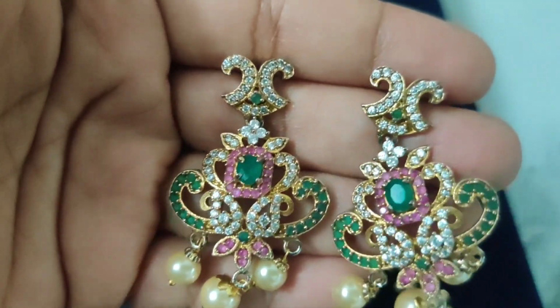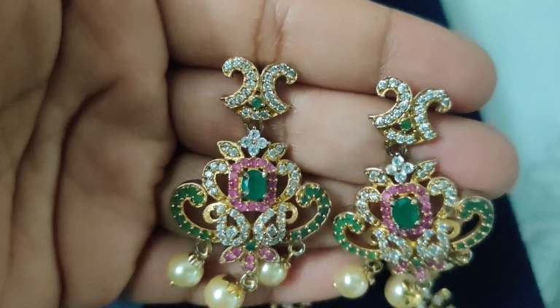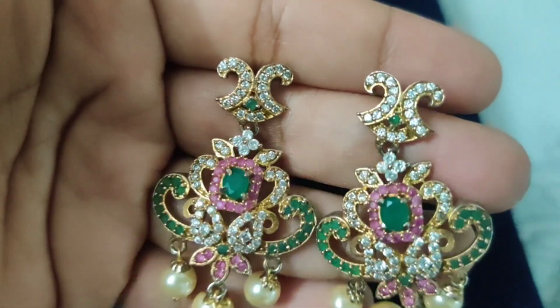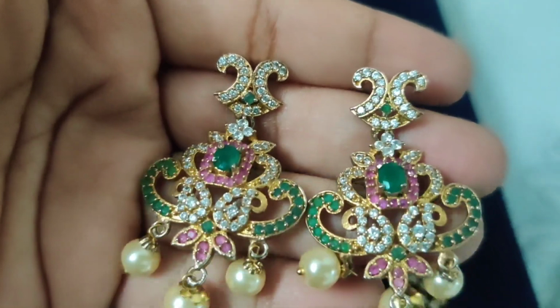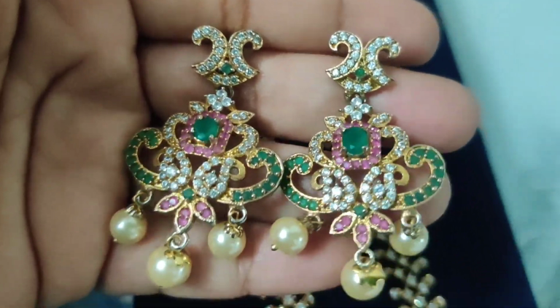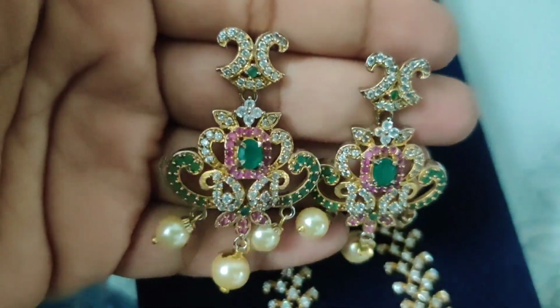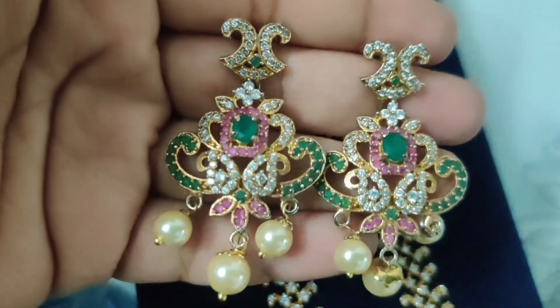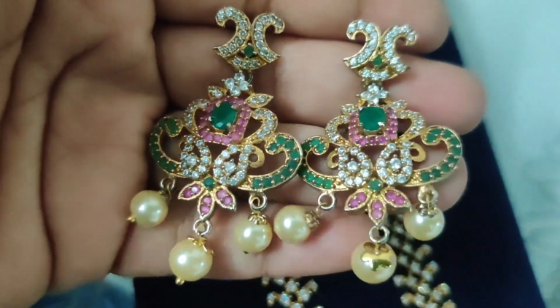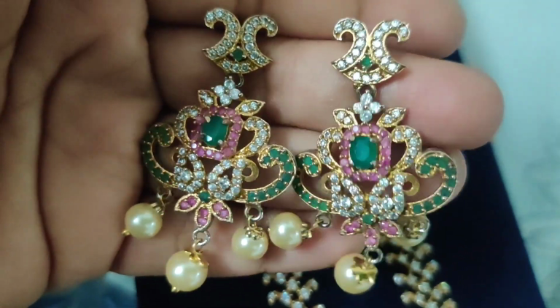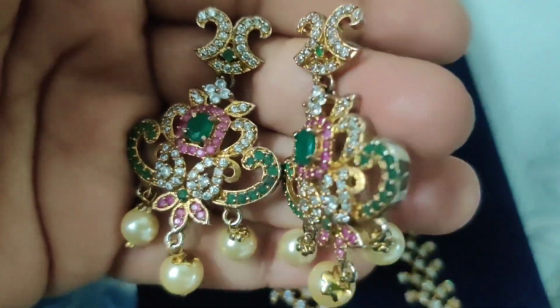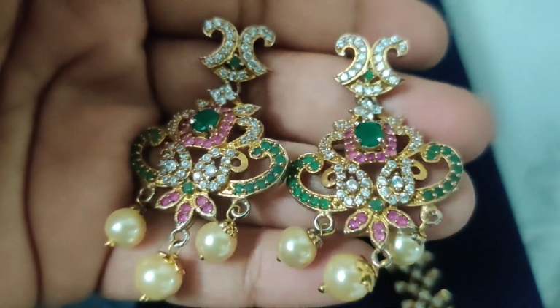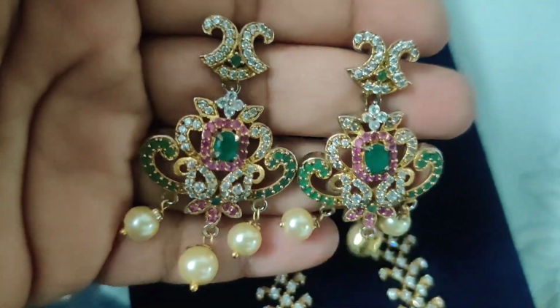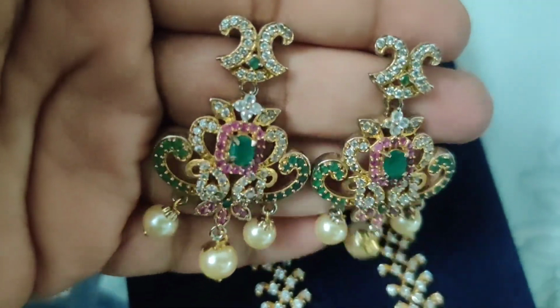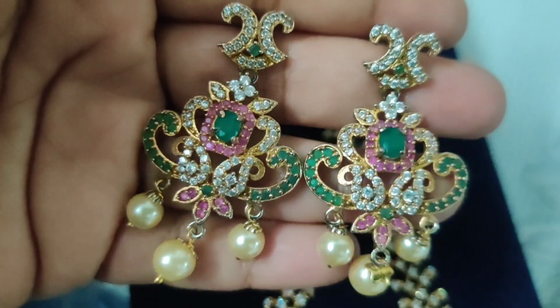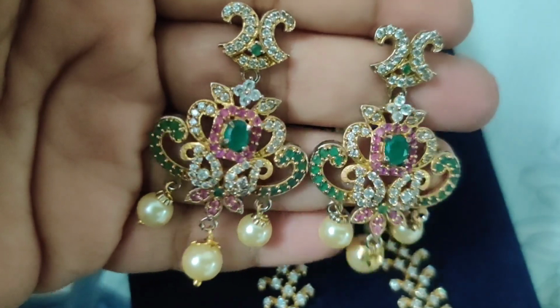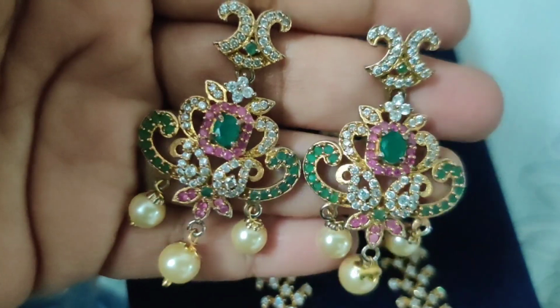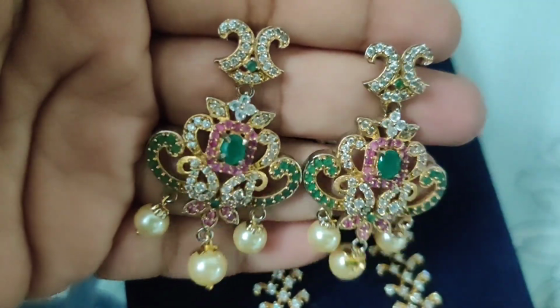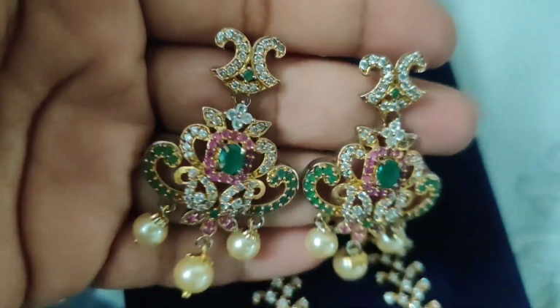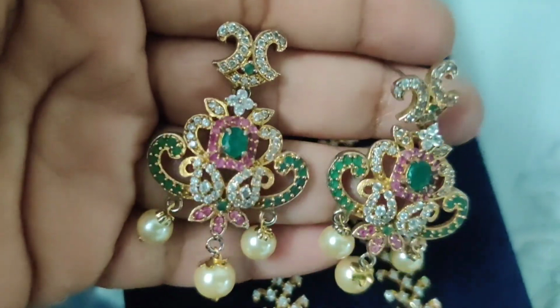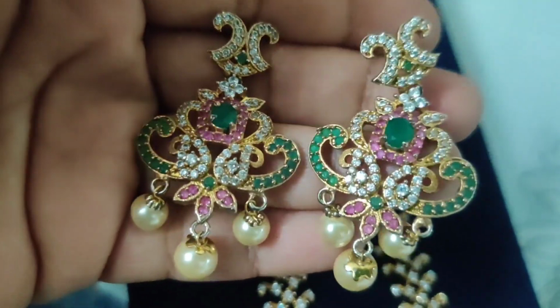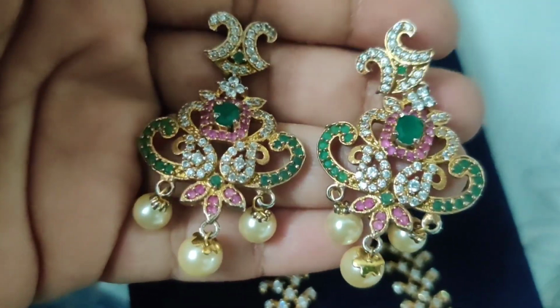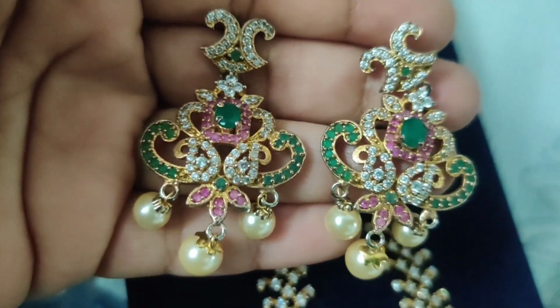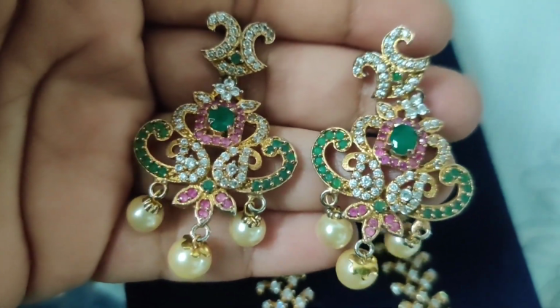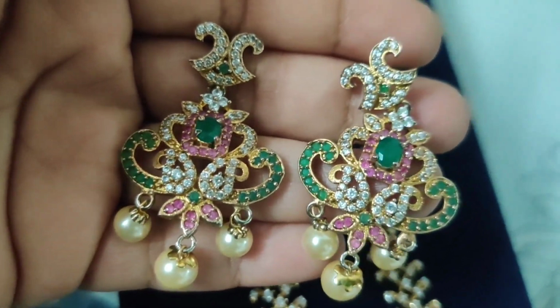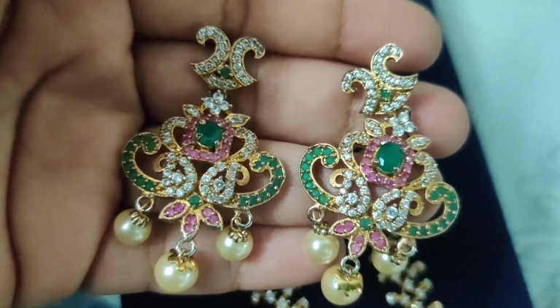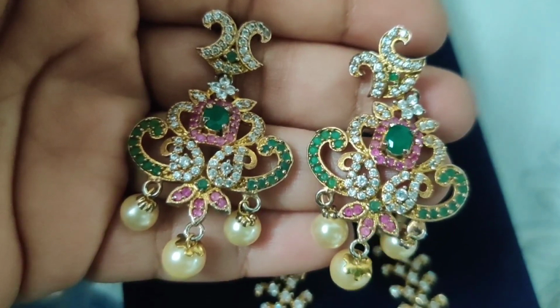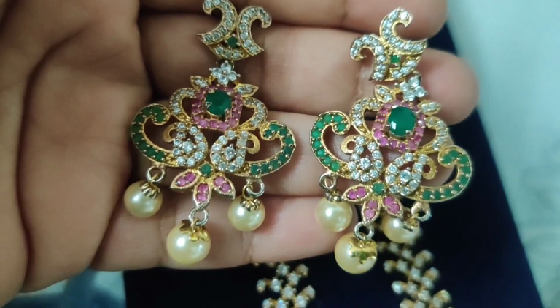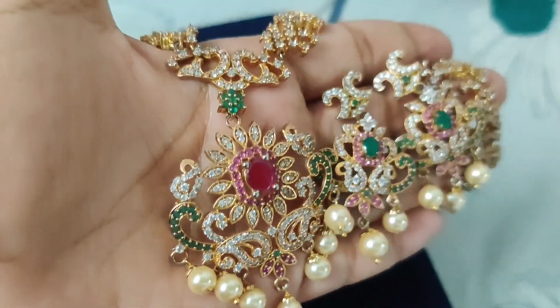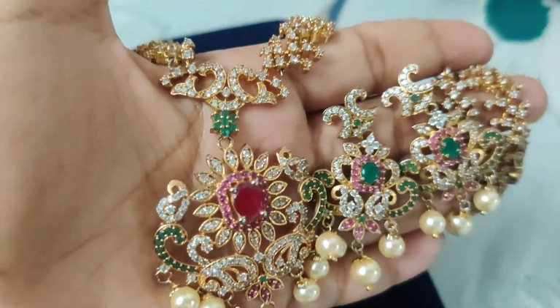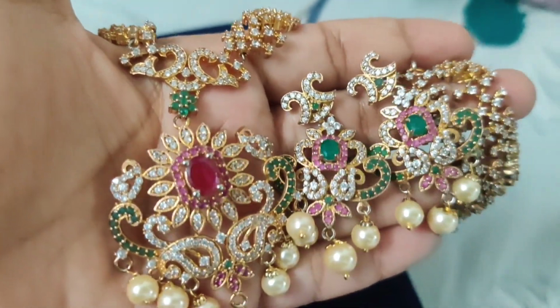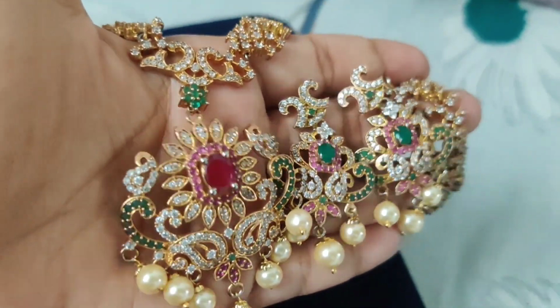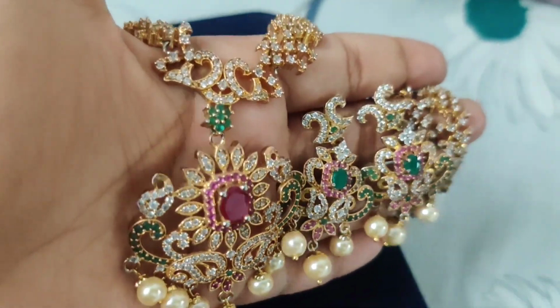And these are the beautiful earrings. In the middle there is green, and at the bottom there are 3 drops — 3 drops of pearls. They are pure Swarovski pearls. The CZ stones are shining very nicely.